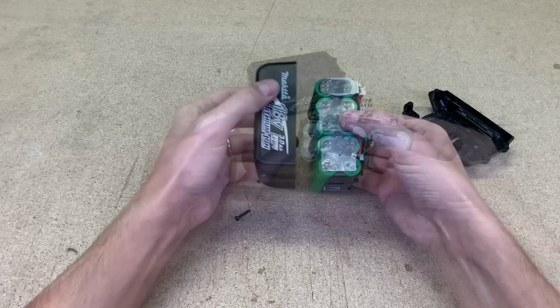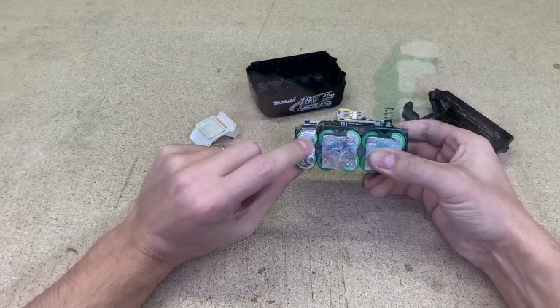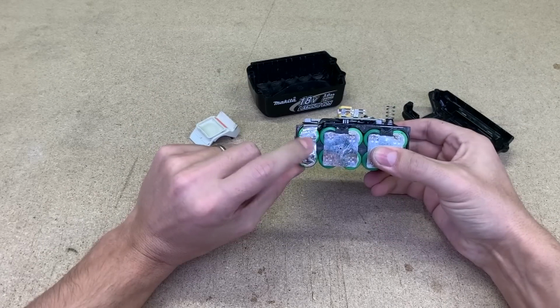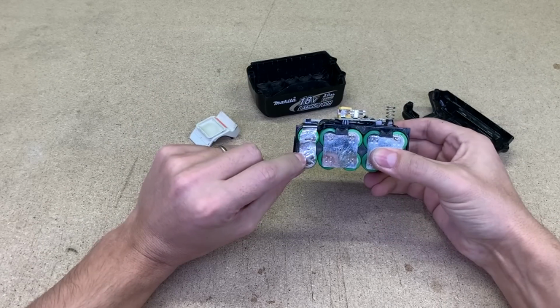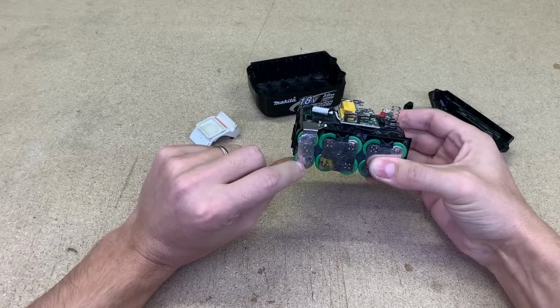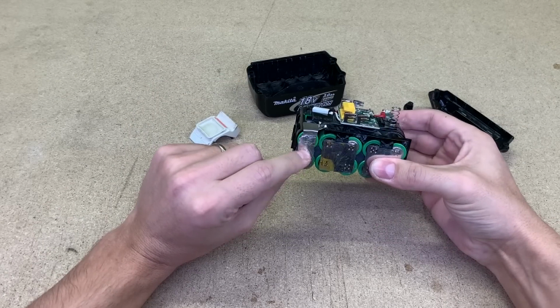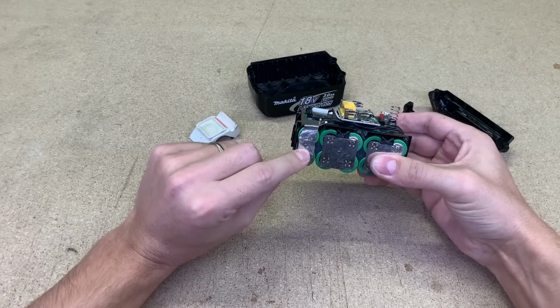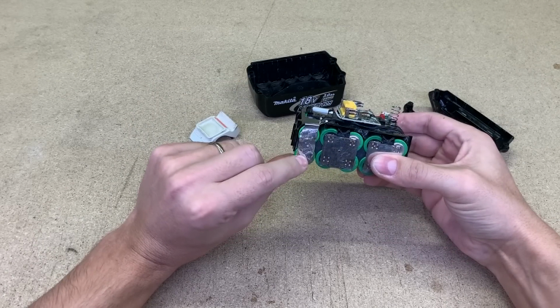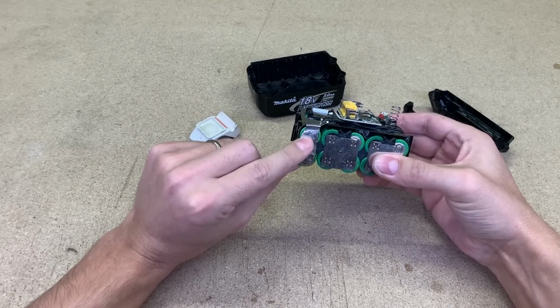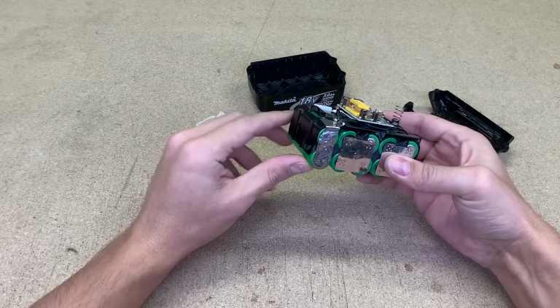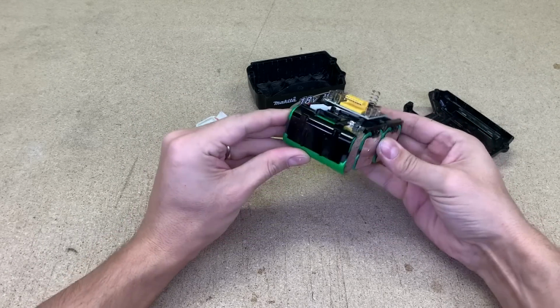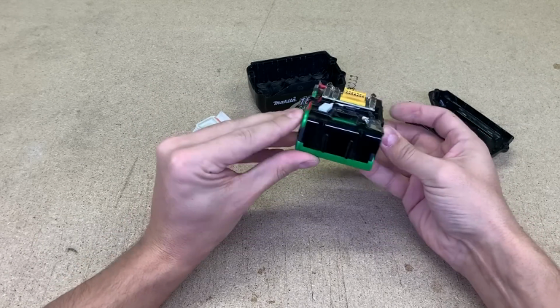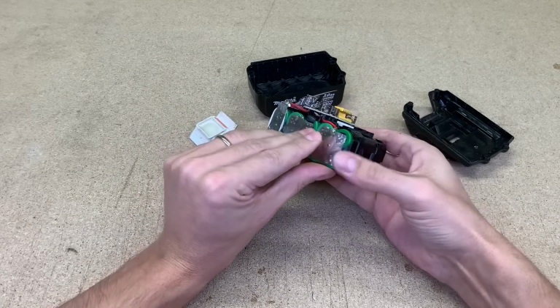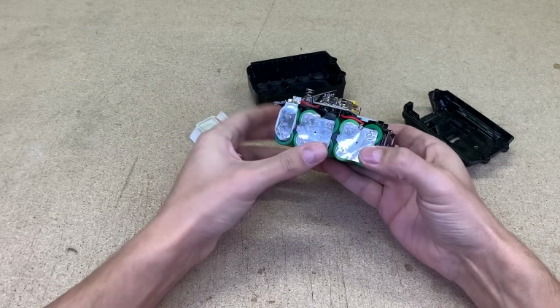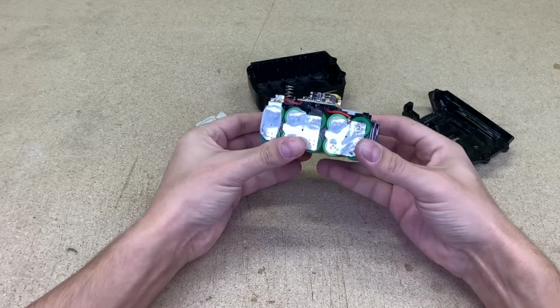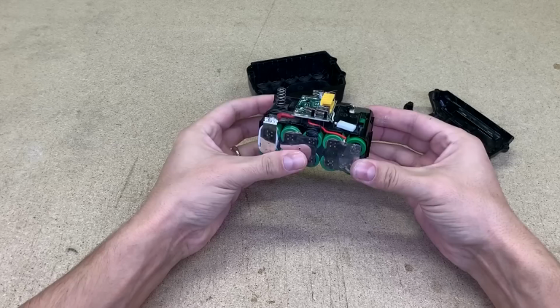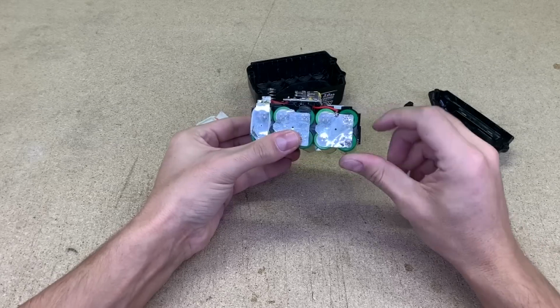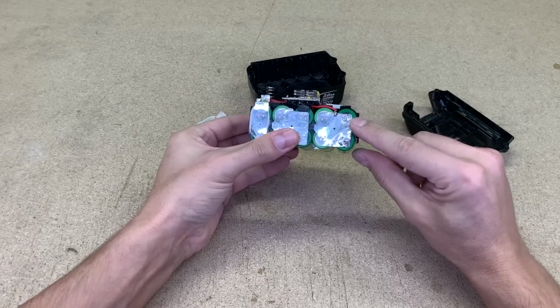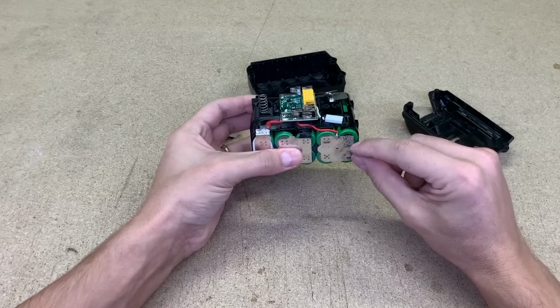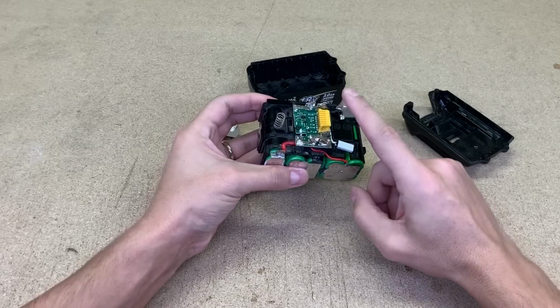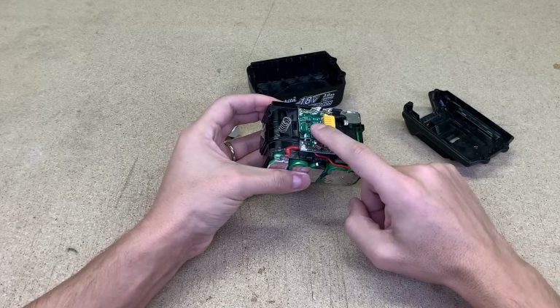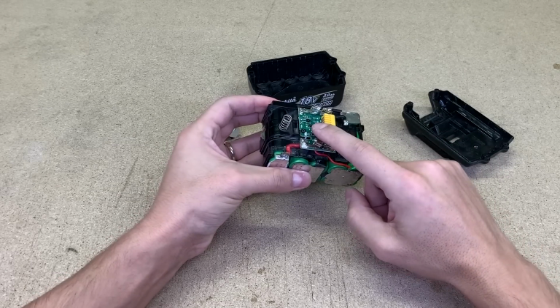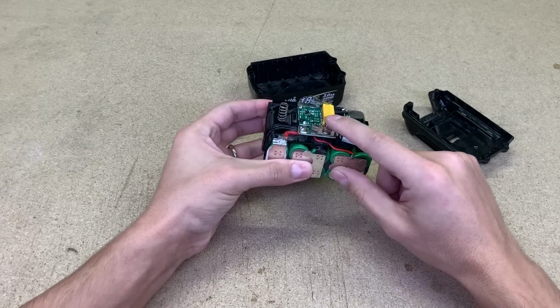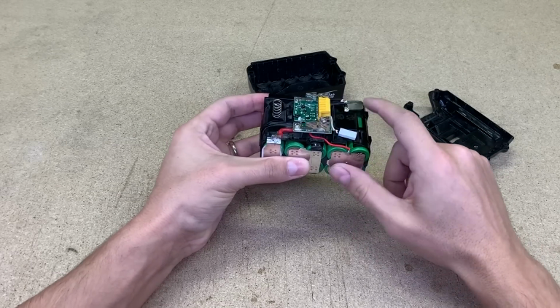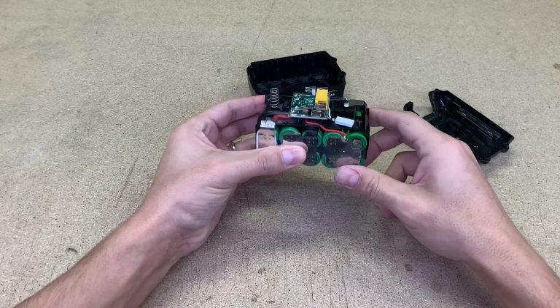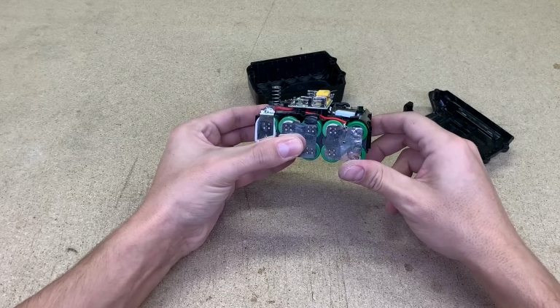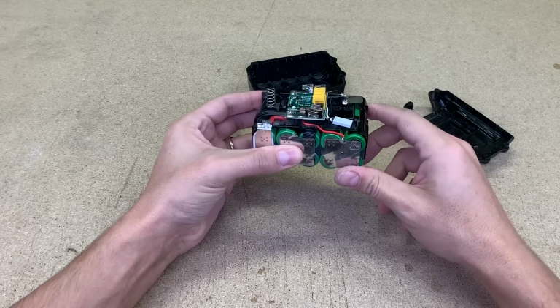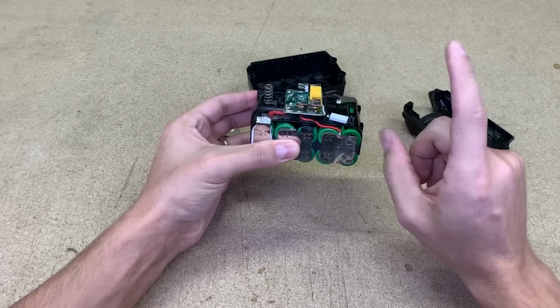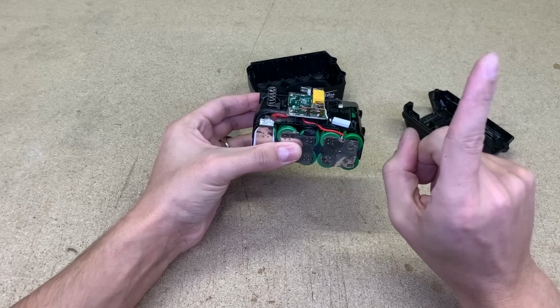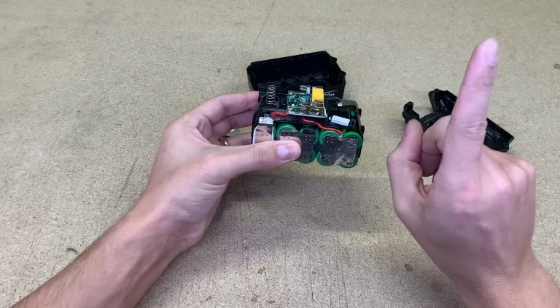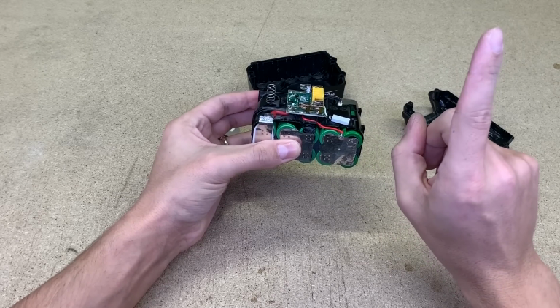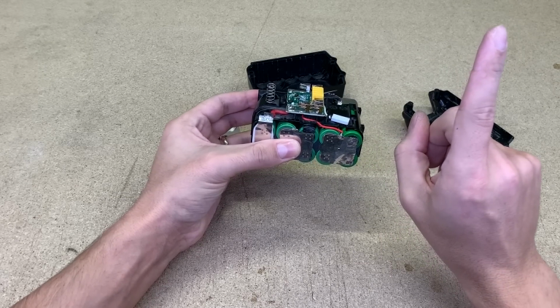As you can see, this battery has been repaired before. Two years ago I changed a pair of damaged 18650 cells and replaced a protection circuit. A full repair video you can find here.